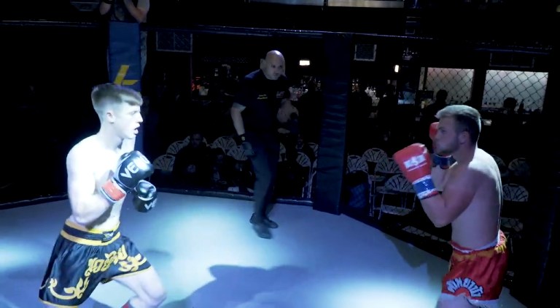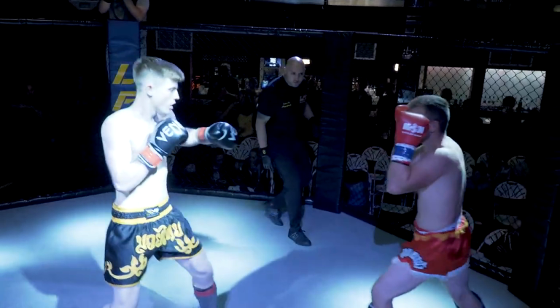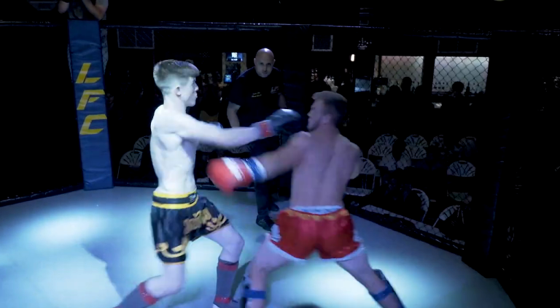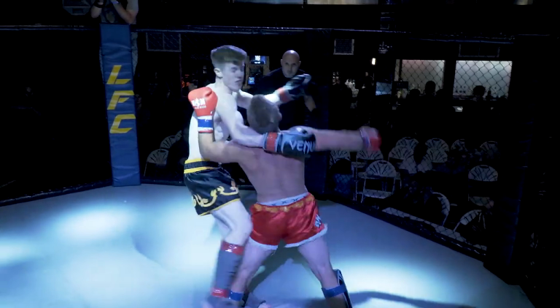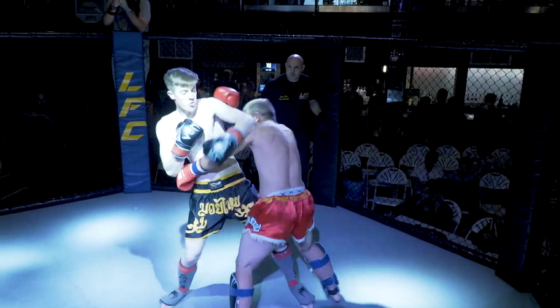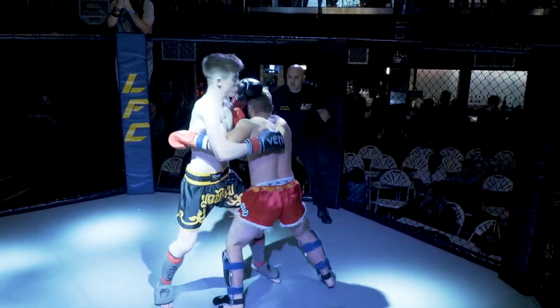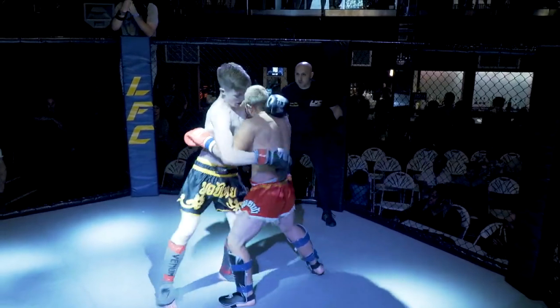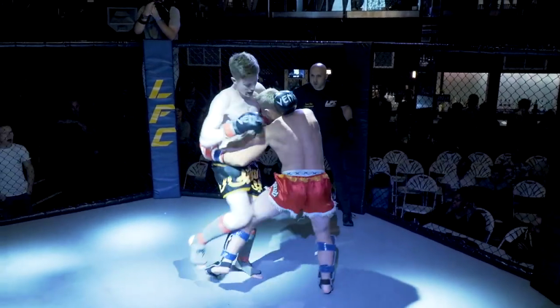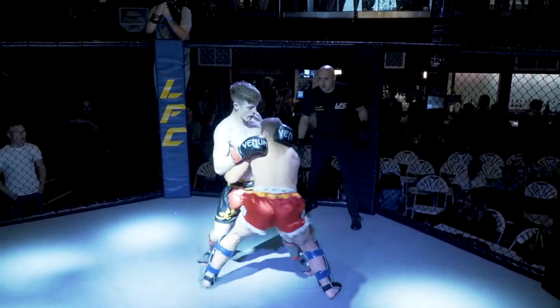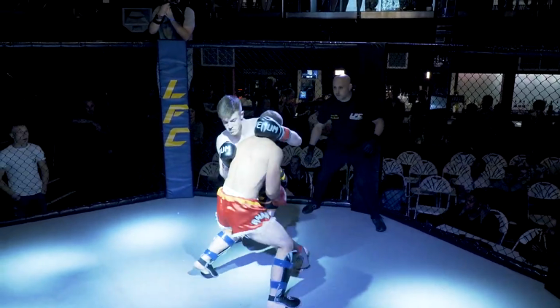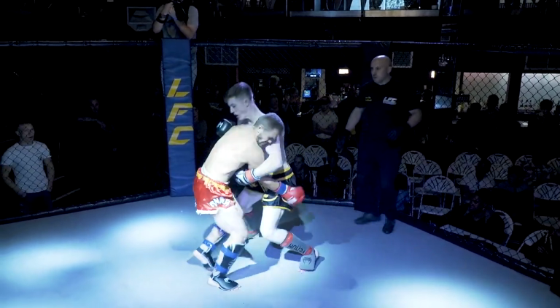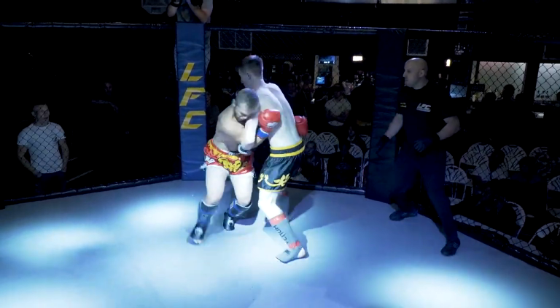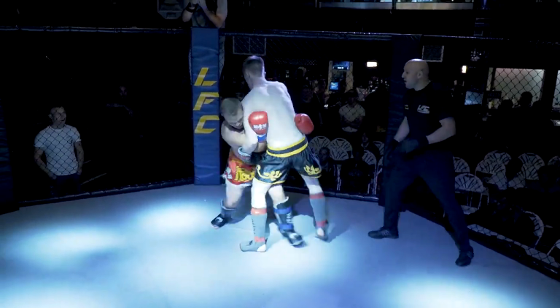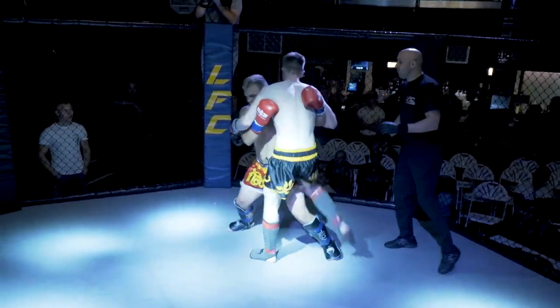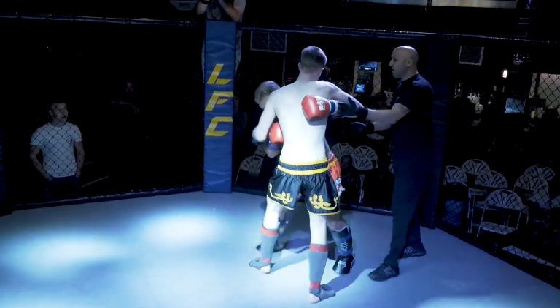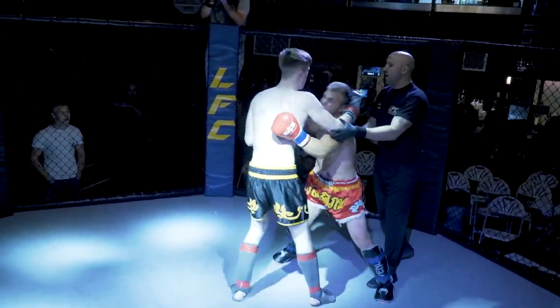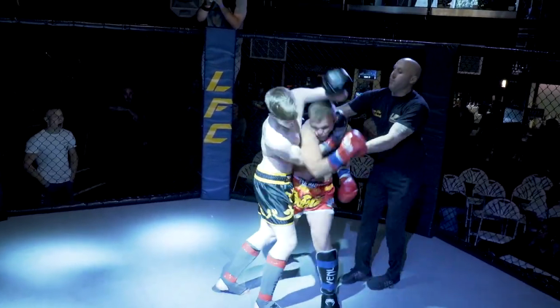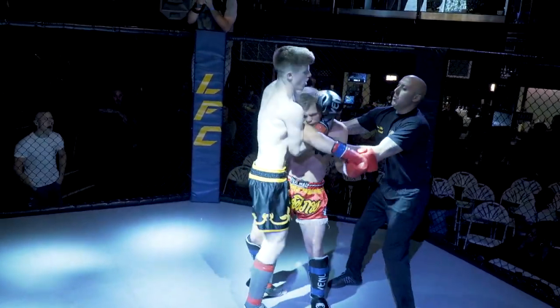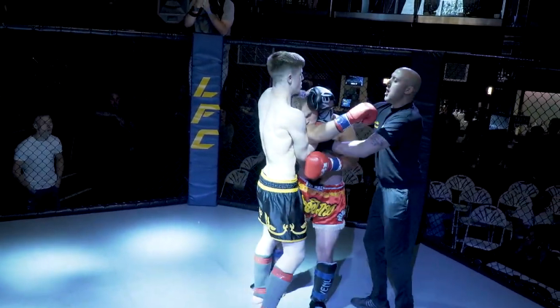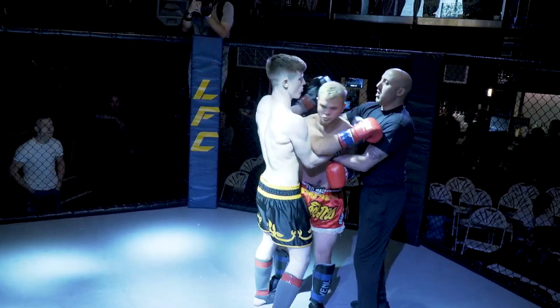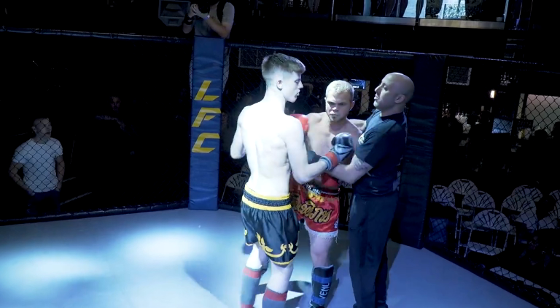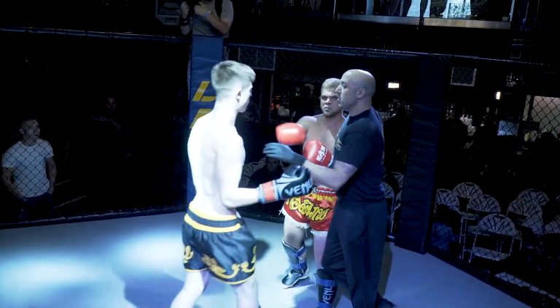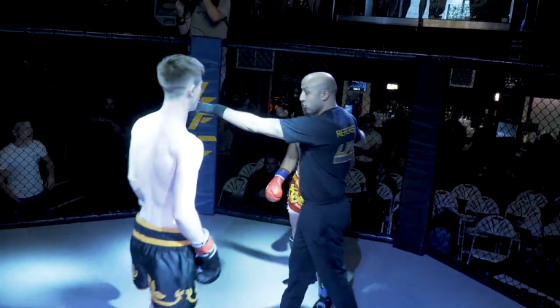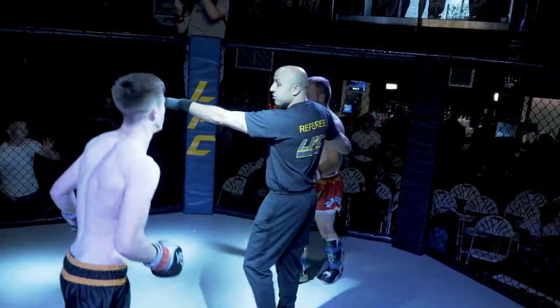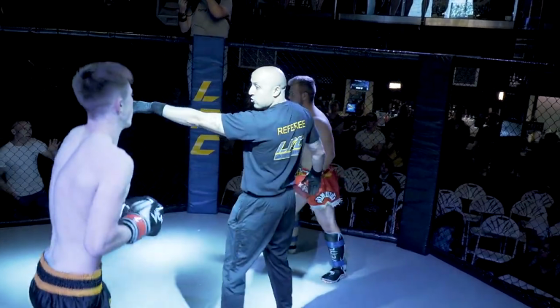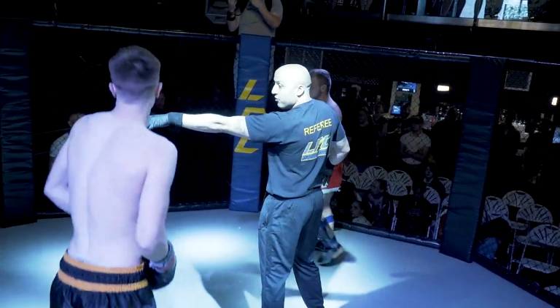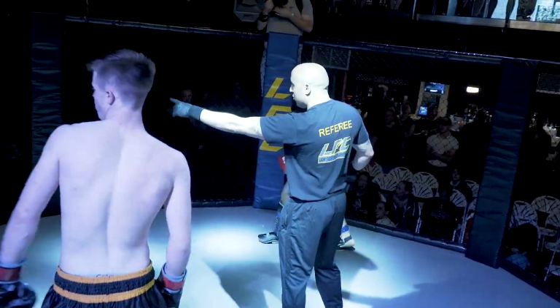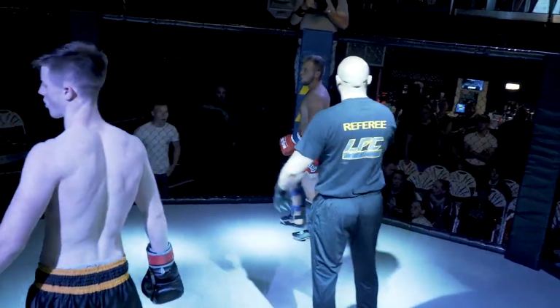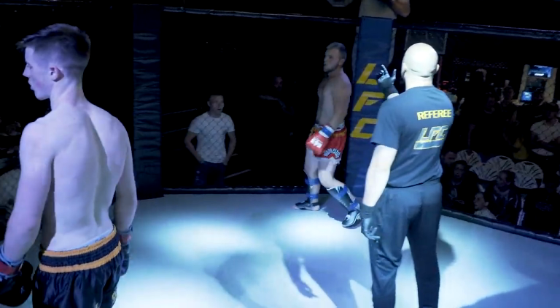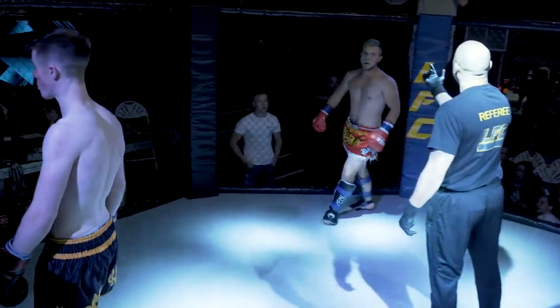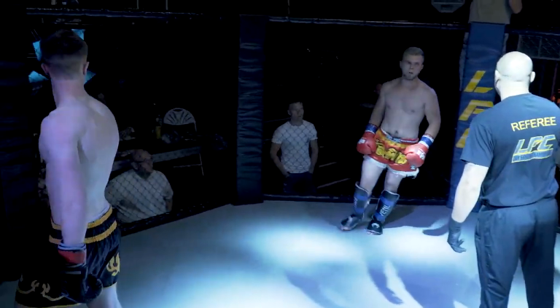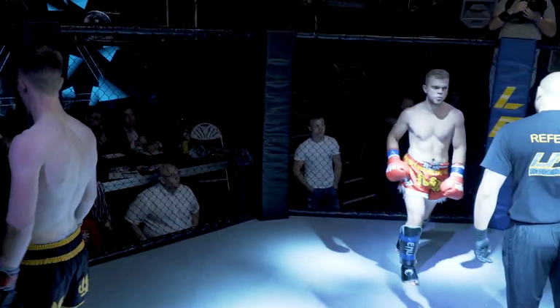And I always say, as you know Dean, we've worked together many times — against a taller opponent, all the way in or all the way out. And Gipmer's showing you that: he does his work, then he's right back out of range.